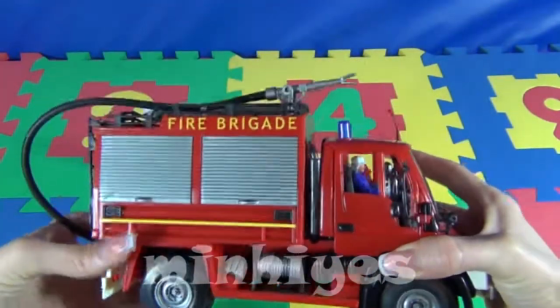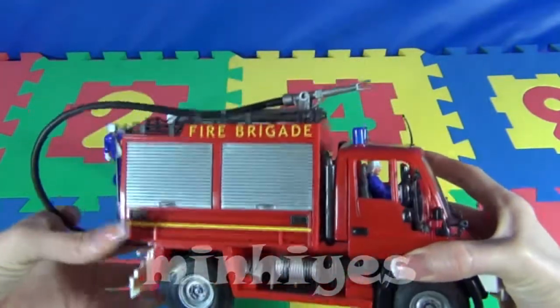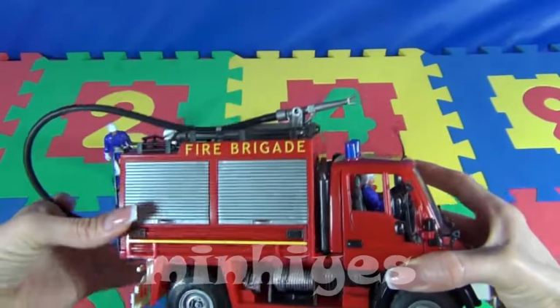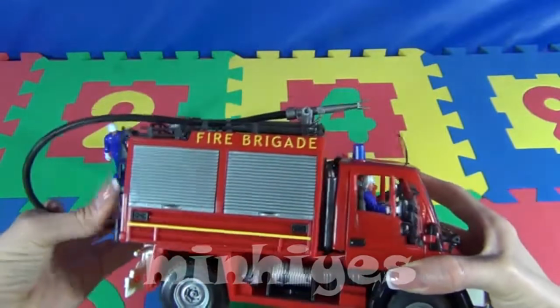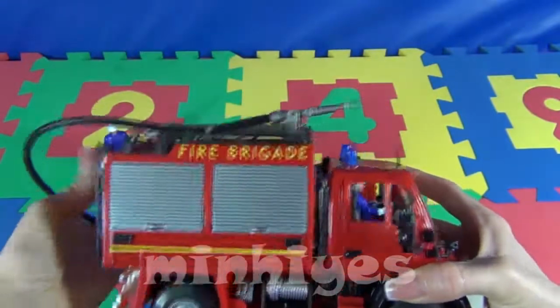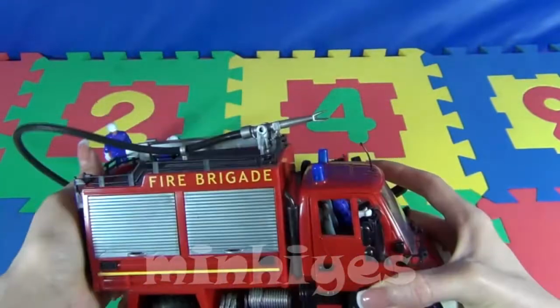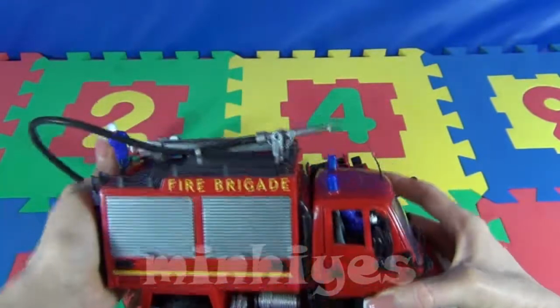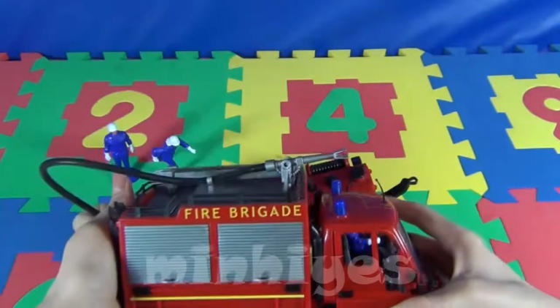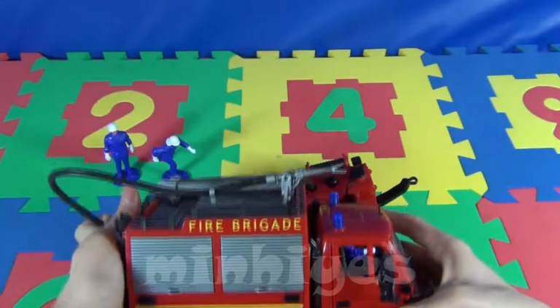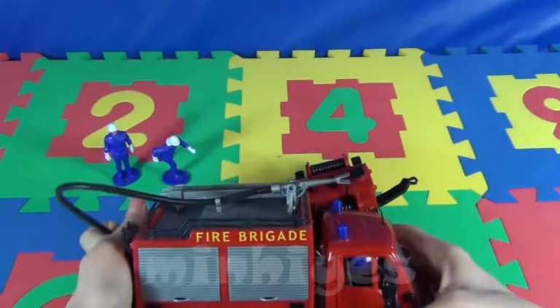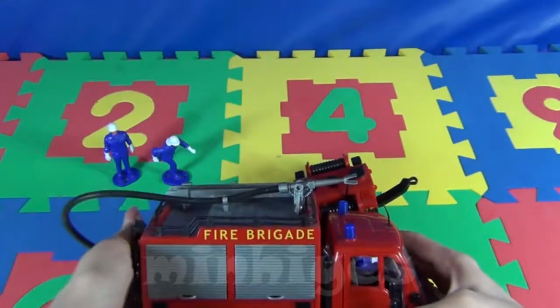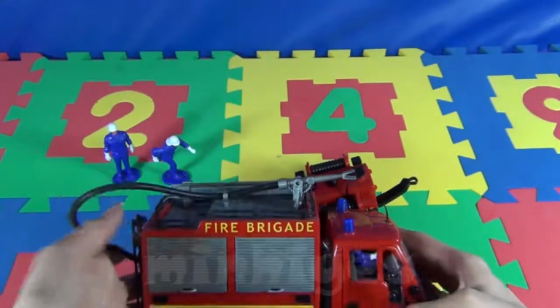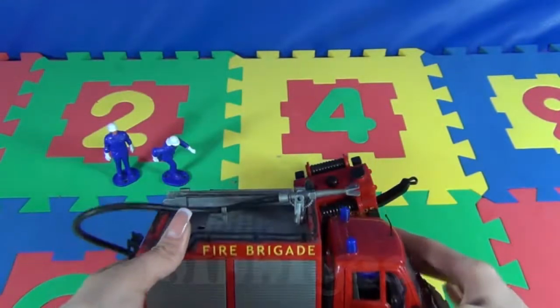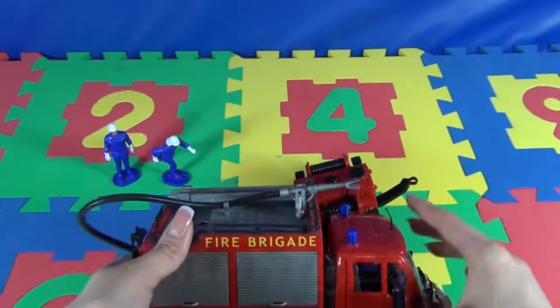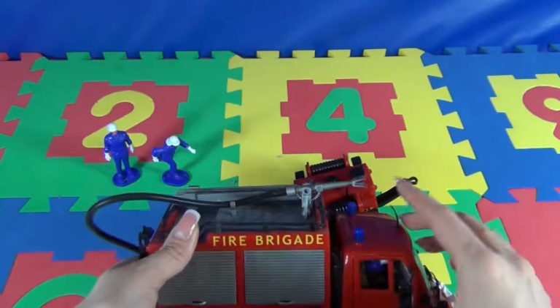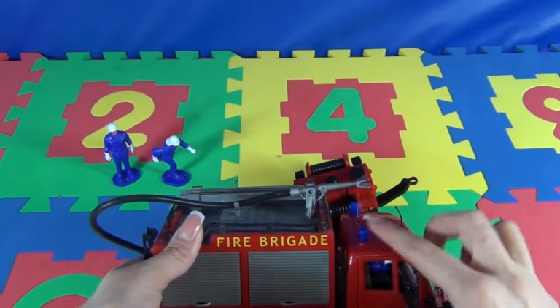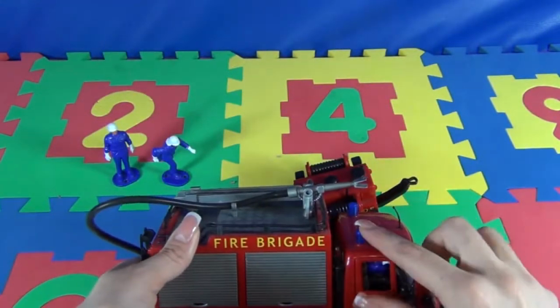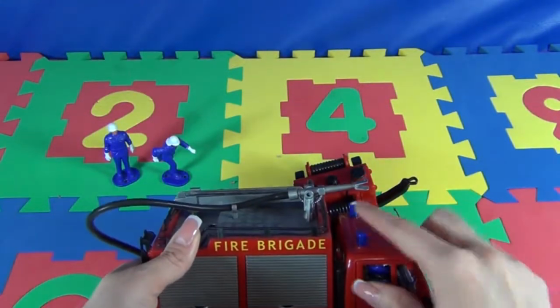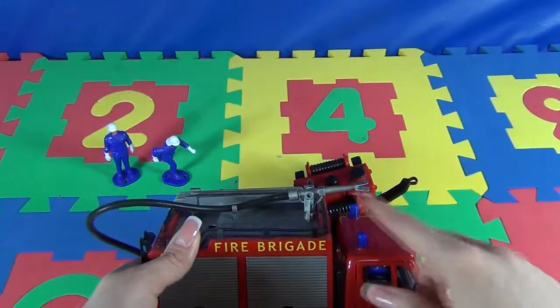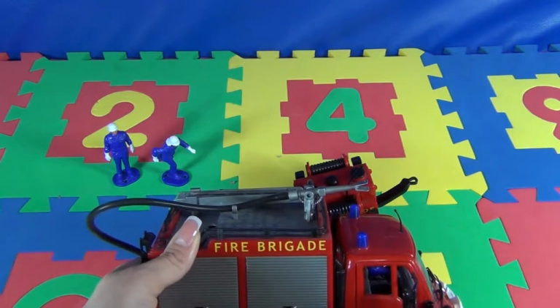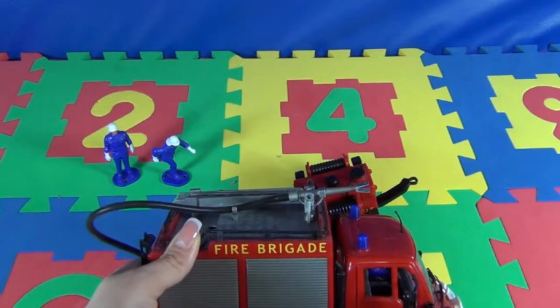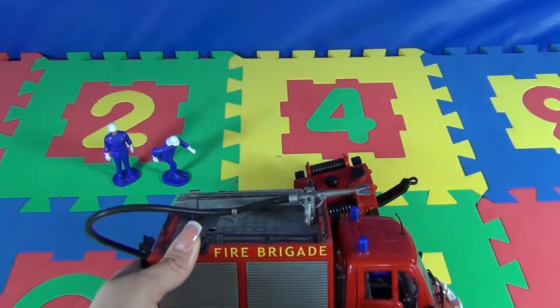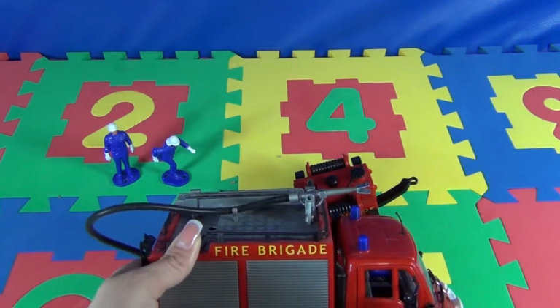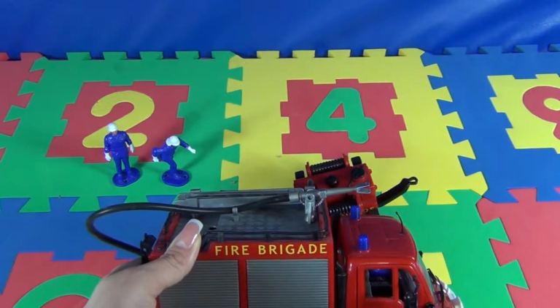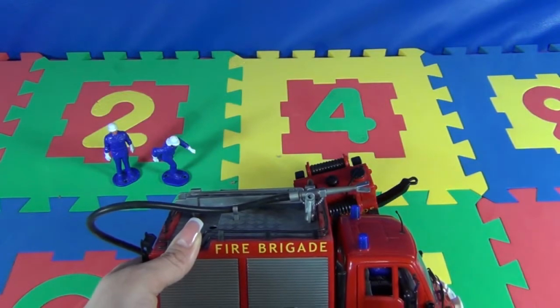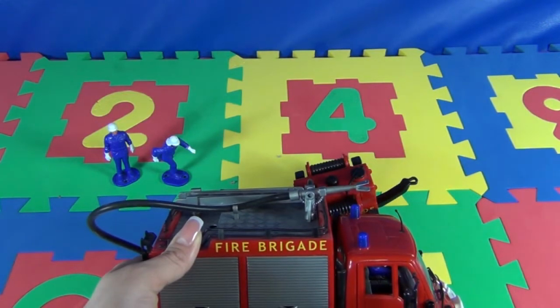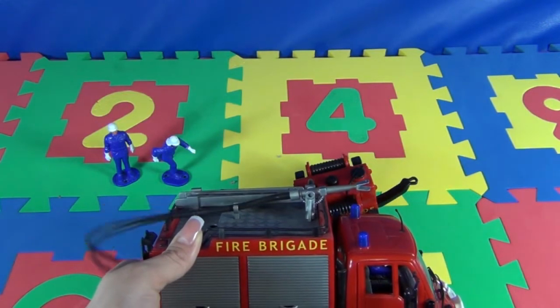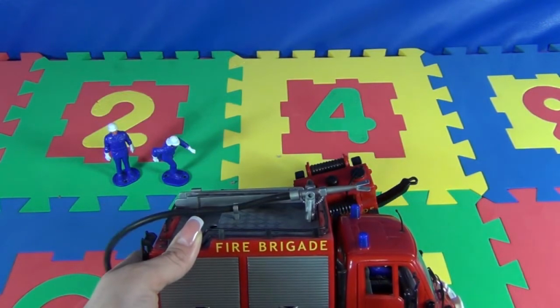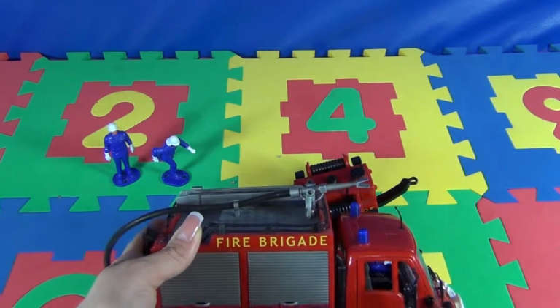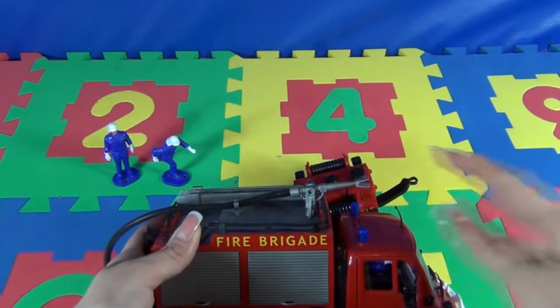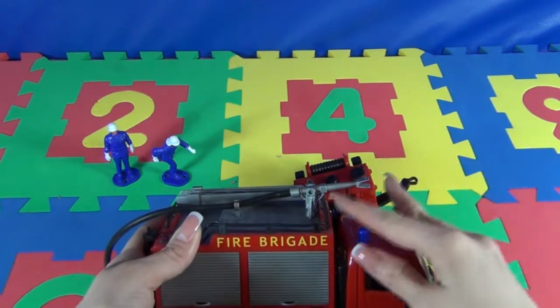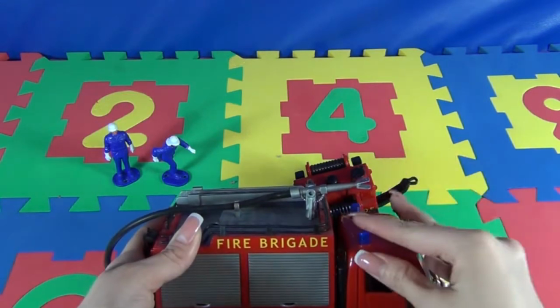The car has two blinking lights. The color is blue.